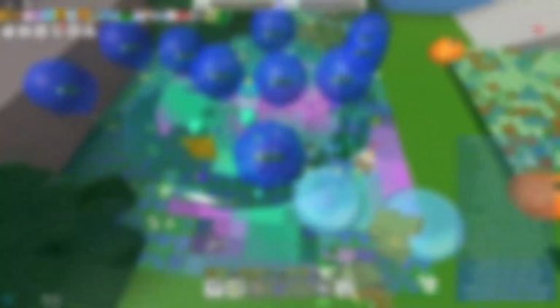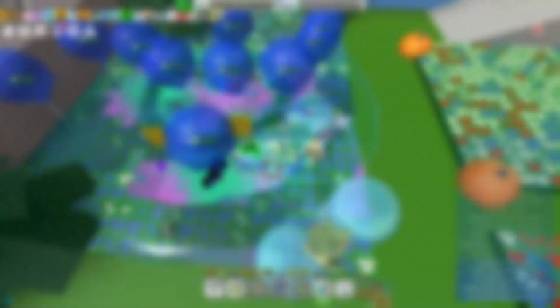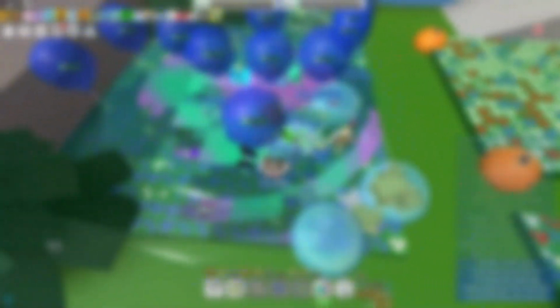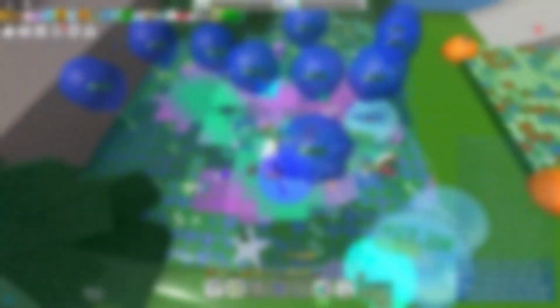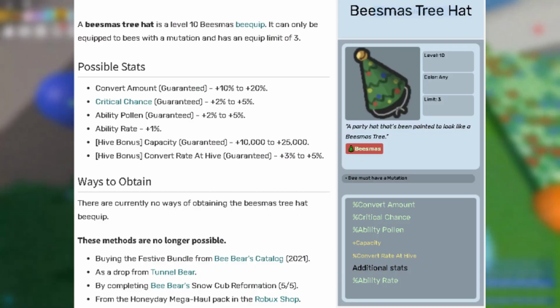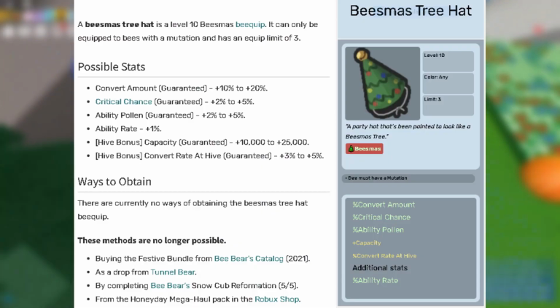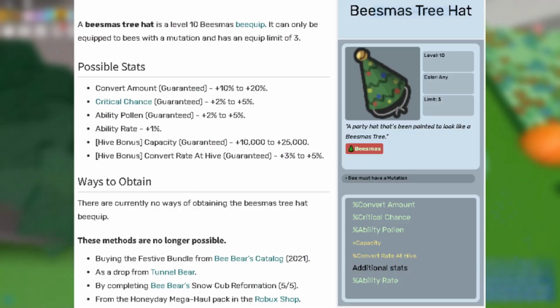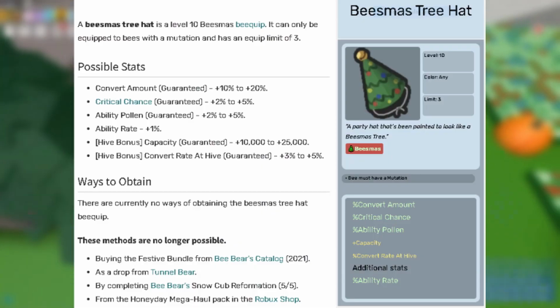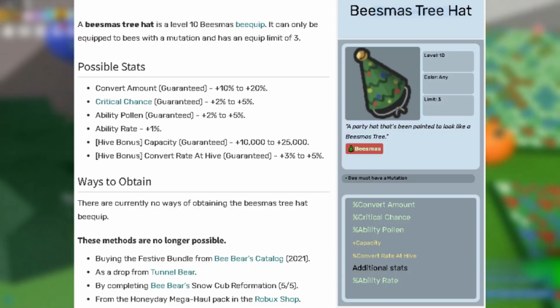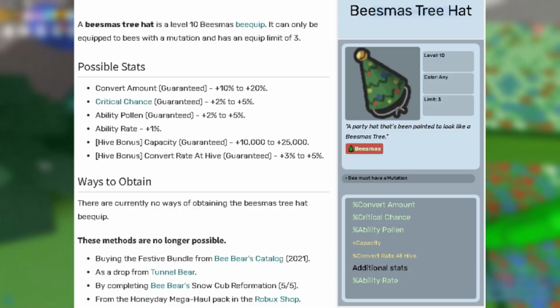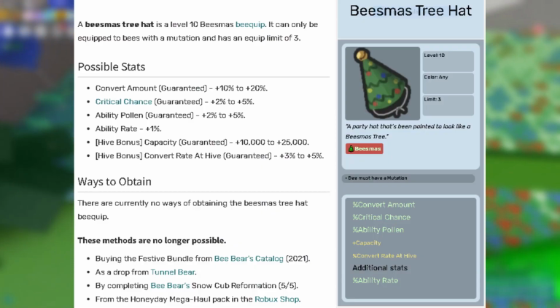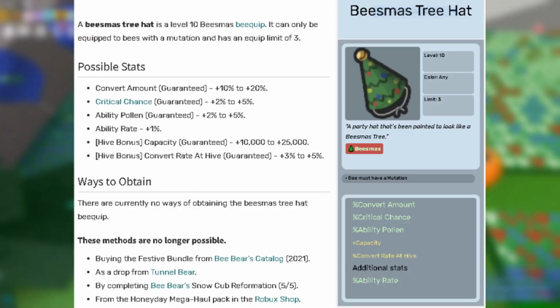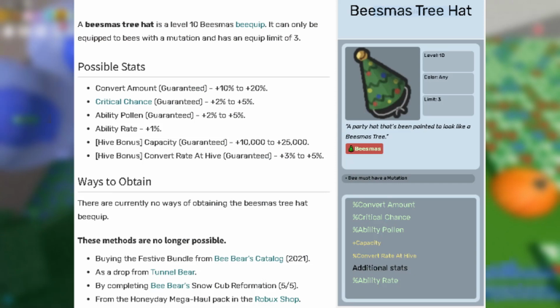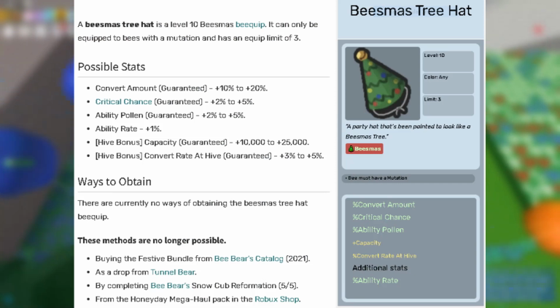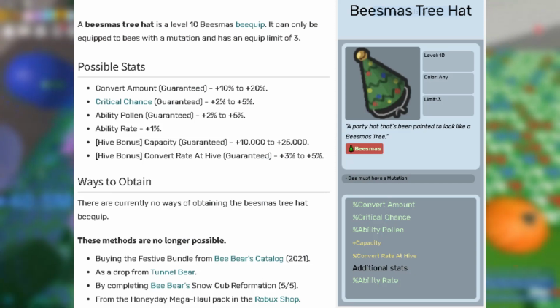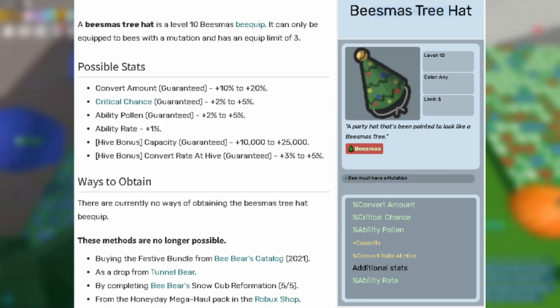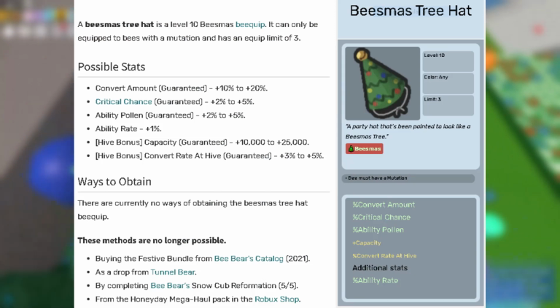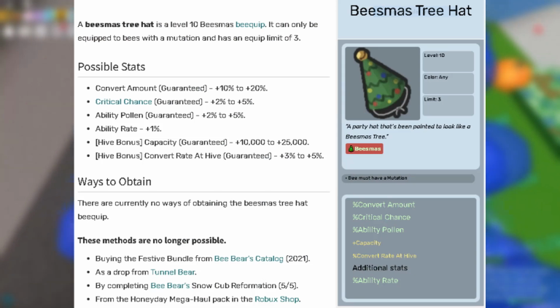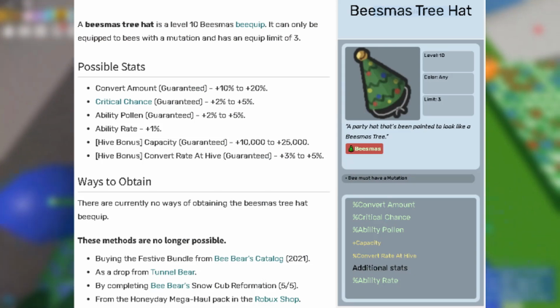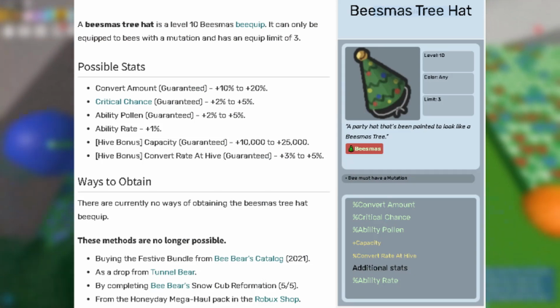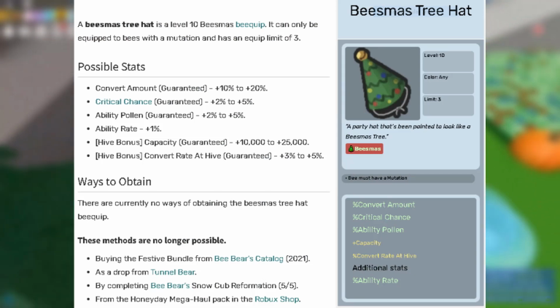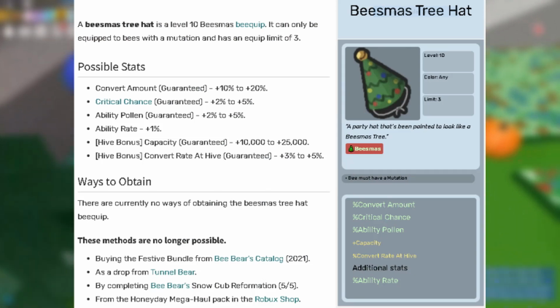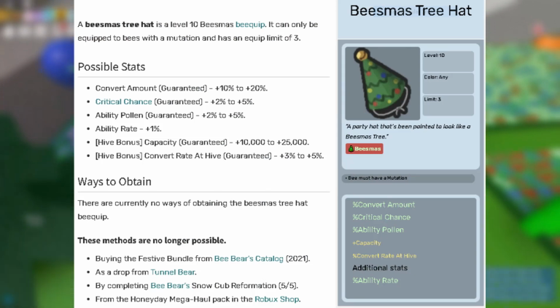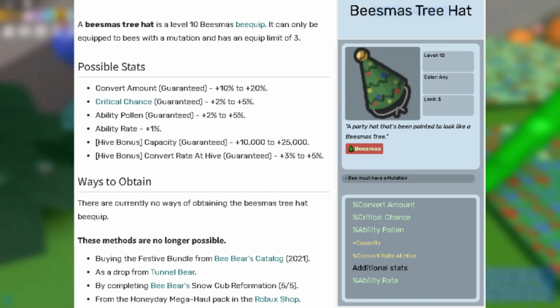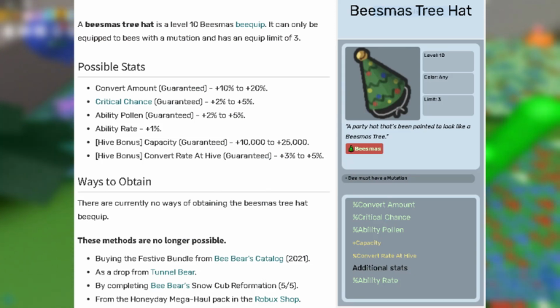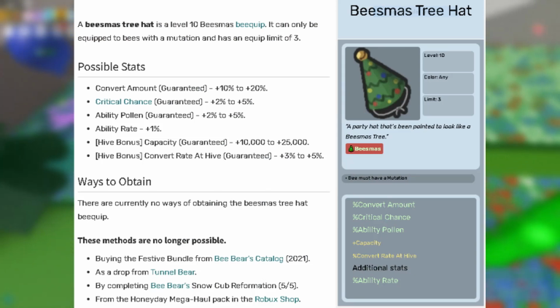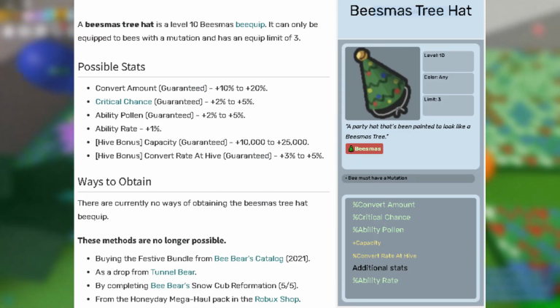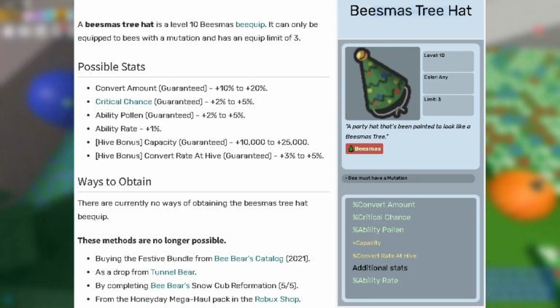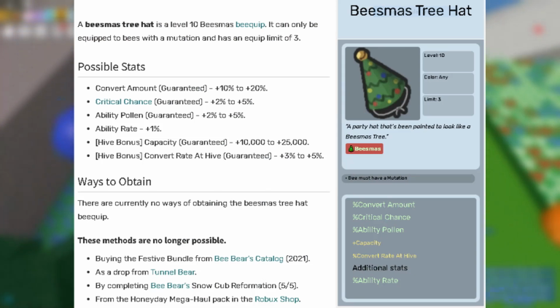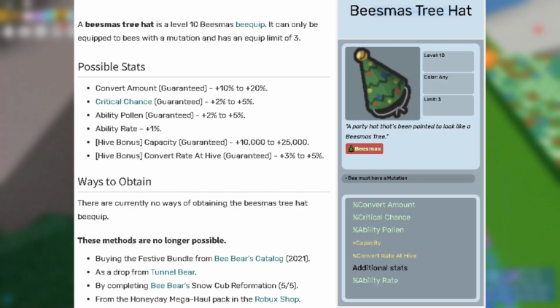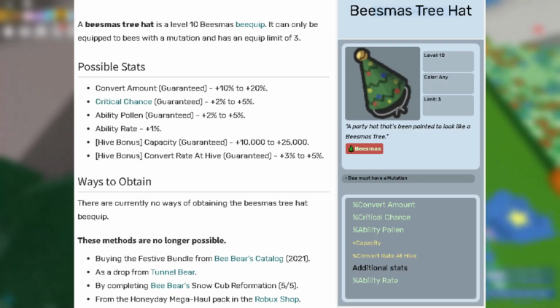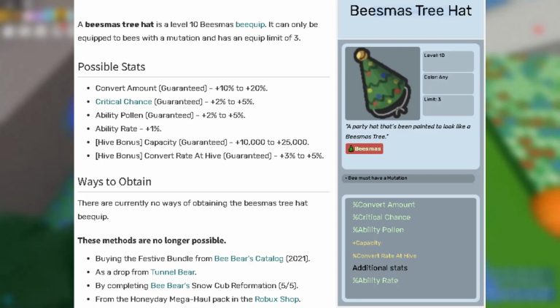Next are the 3 bees moss tree hats. They have convert rate at hive as well as capacity hive bonuses. Other than the hive bonuses, this bquip is genuinely awesome for your bees to have.